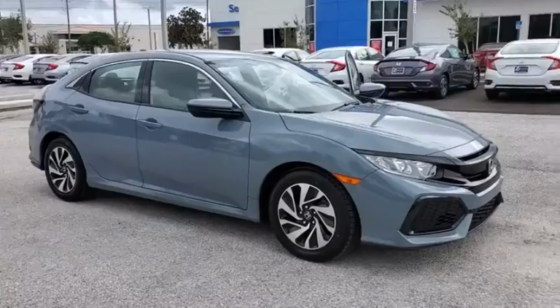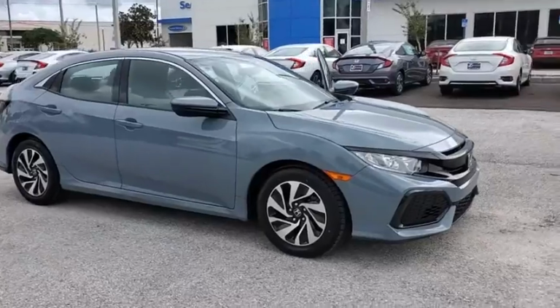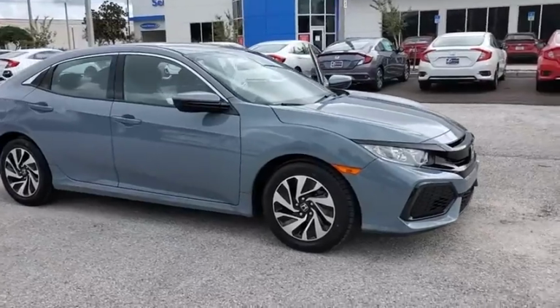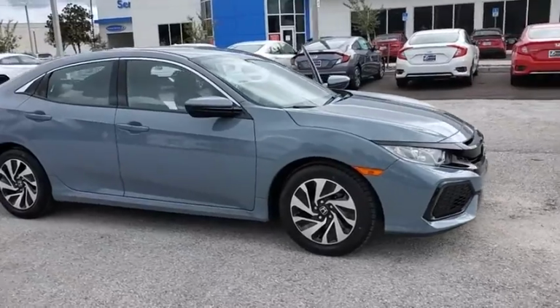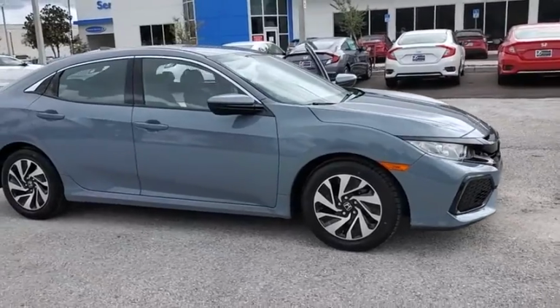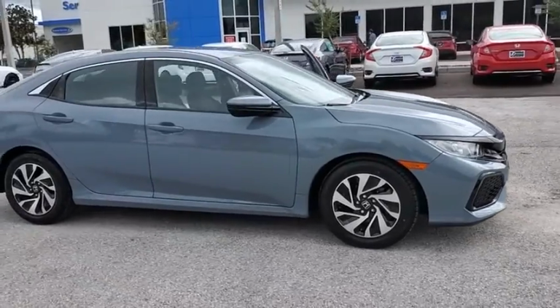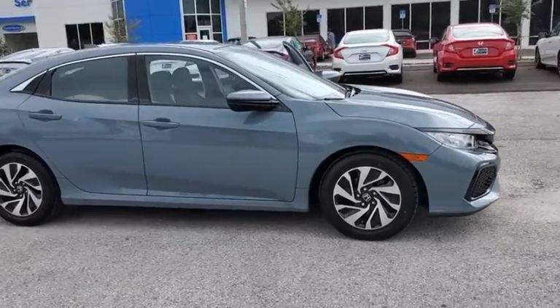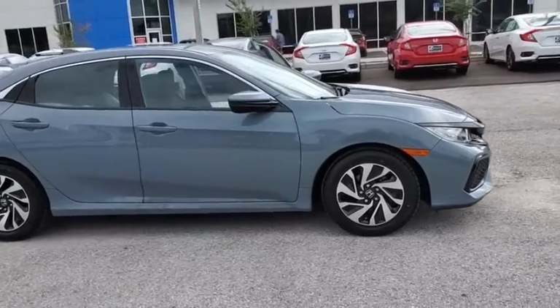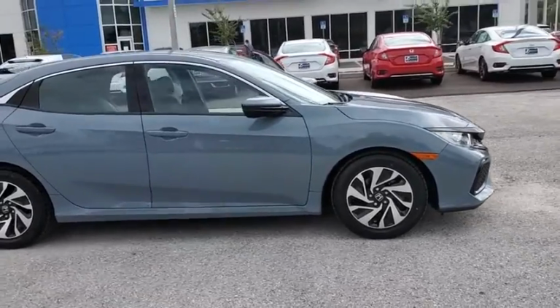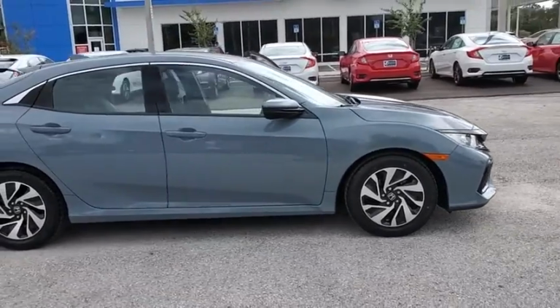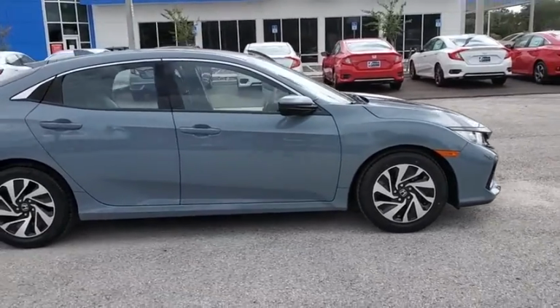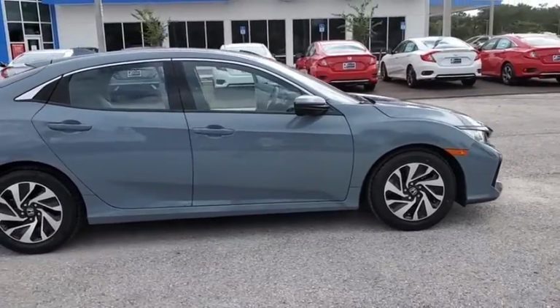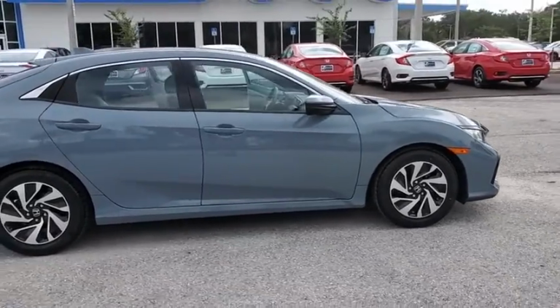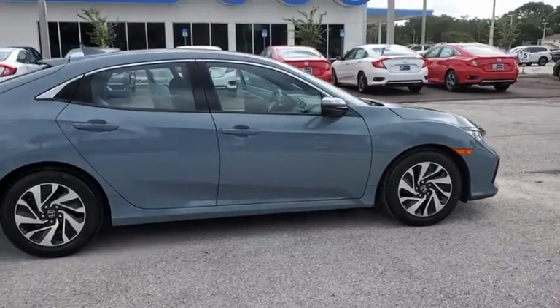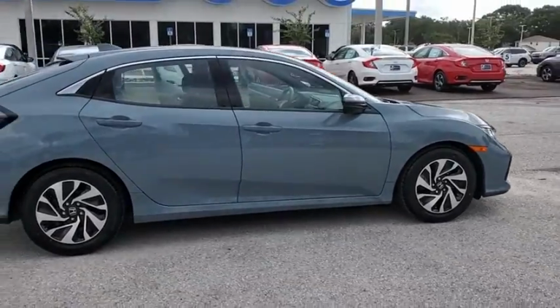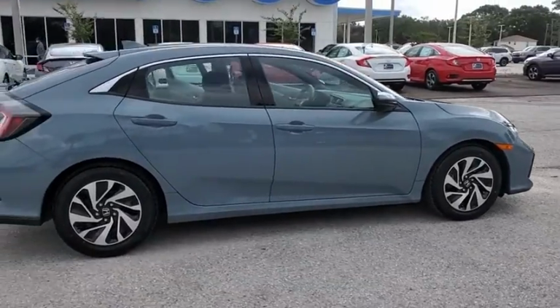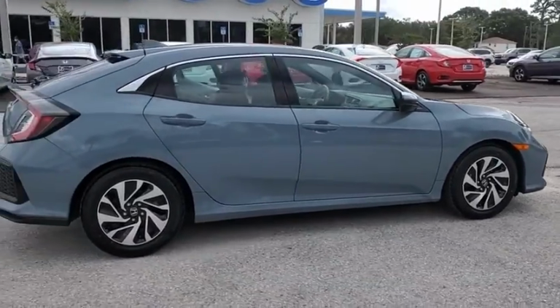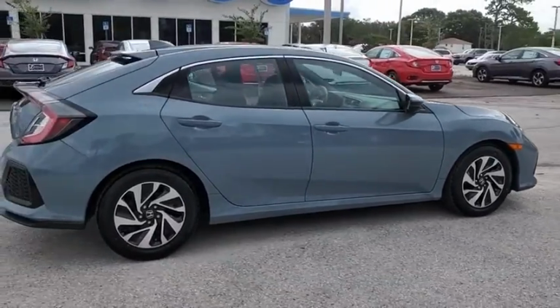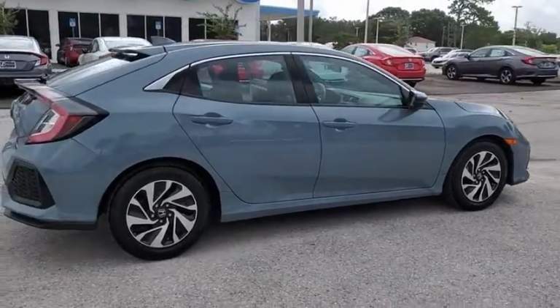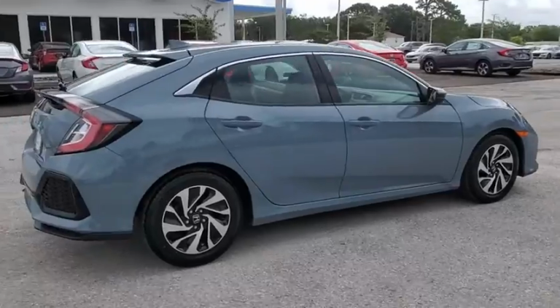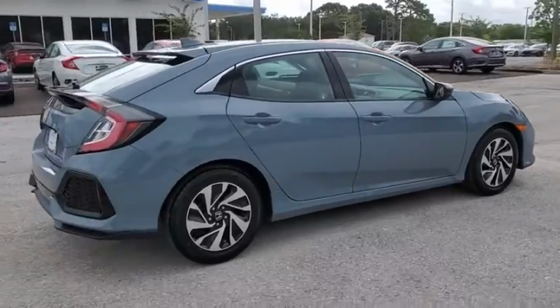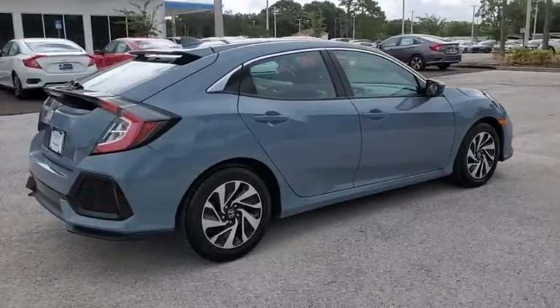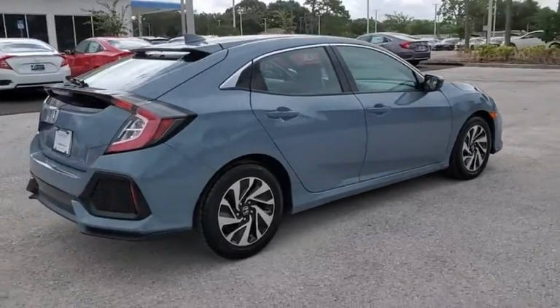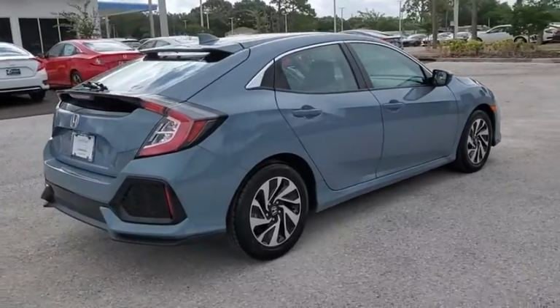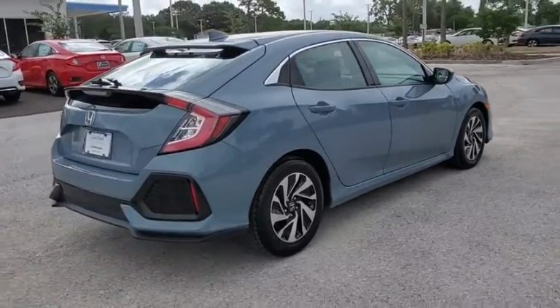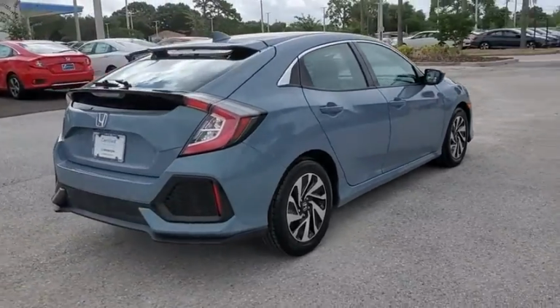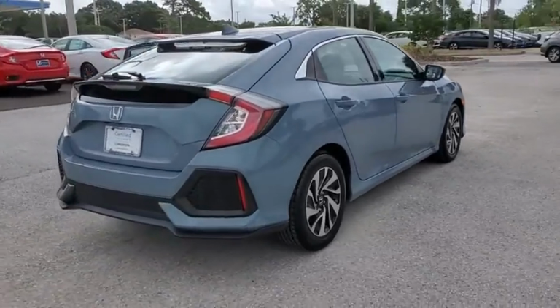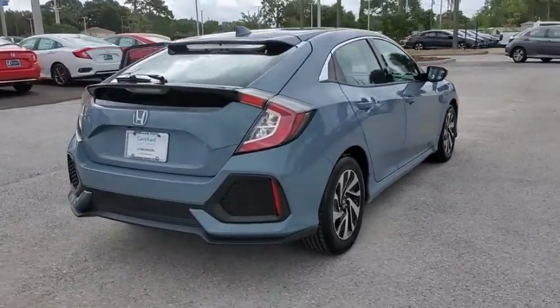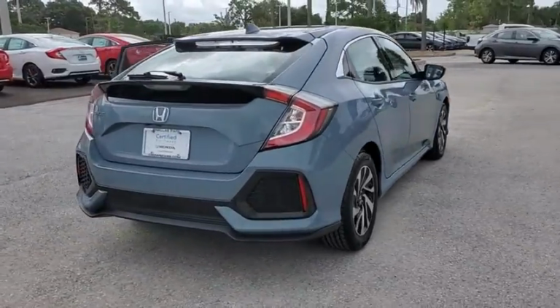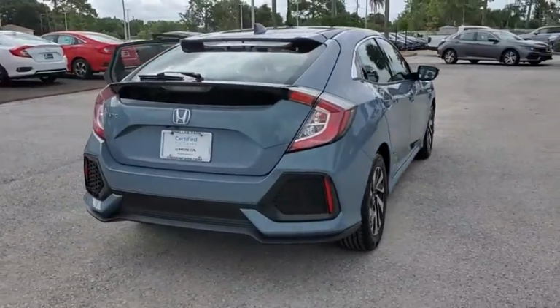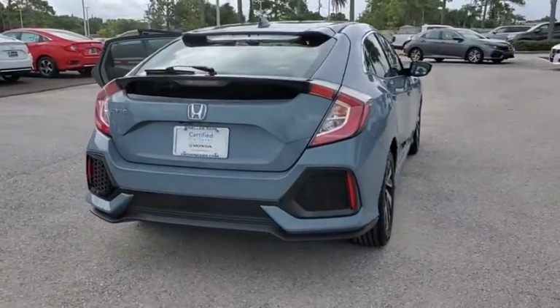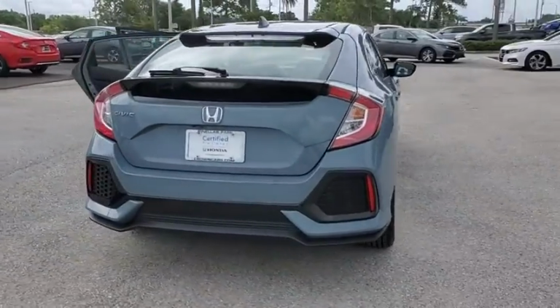Looking for the right vehicle? Check out the 2017 Honda Civic. Practical, awesome gas mileage, and incredibly reliable.